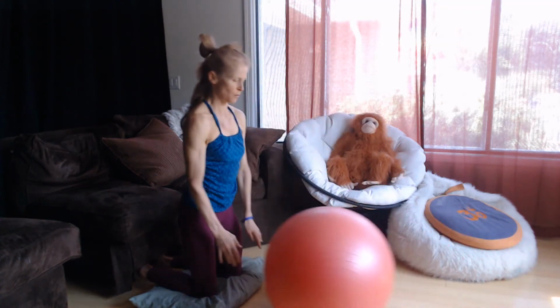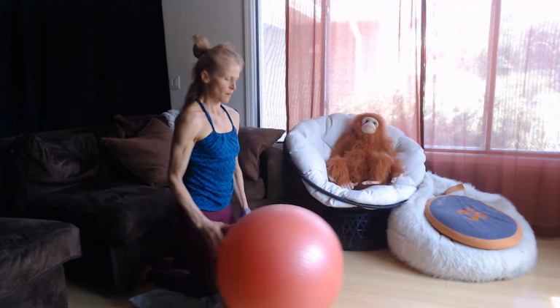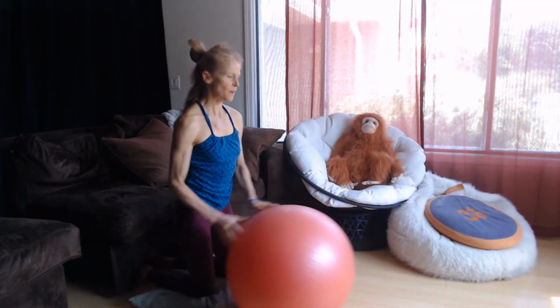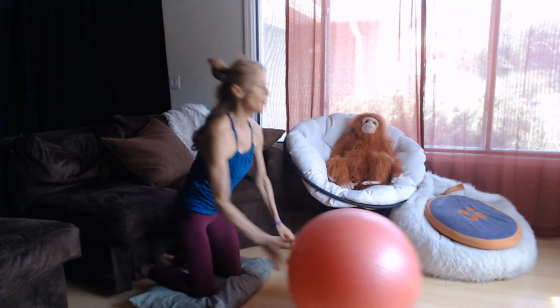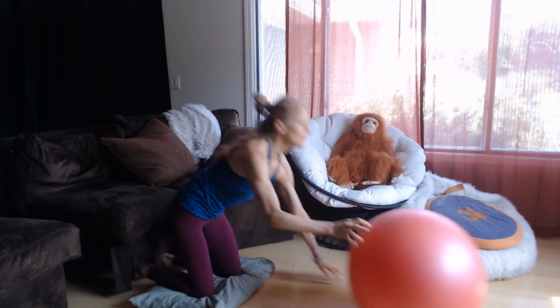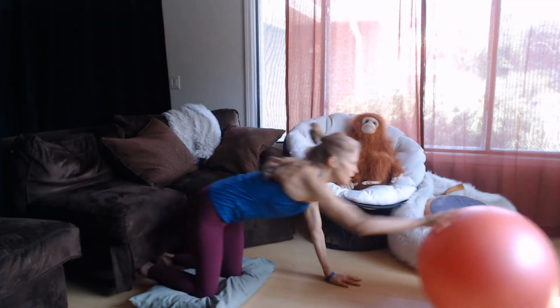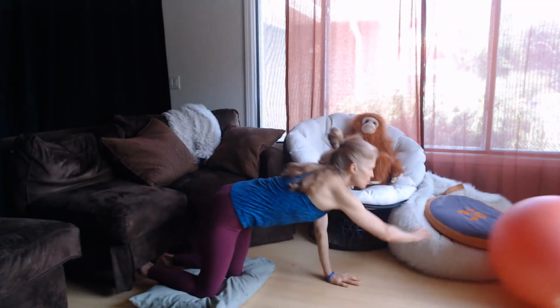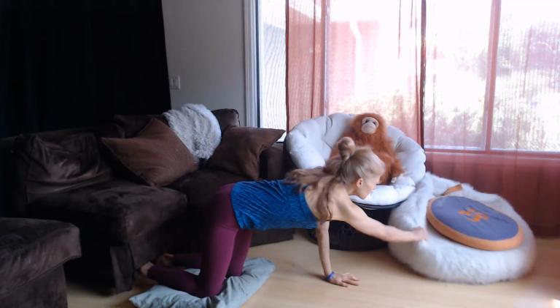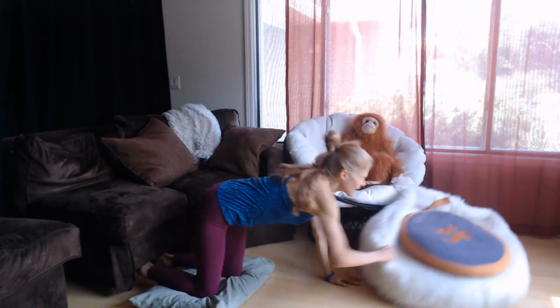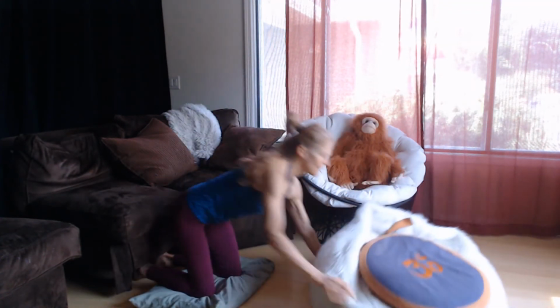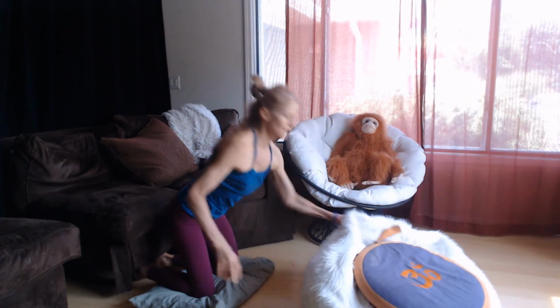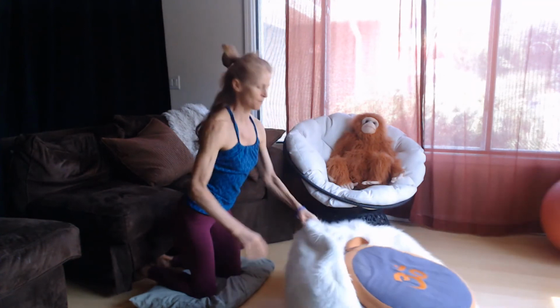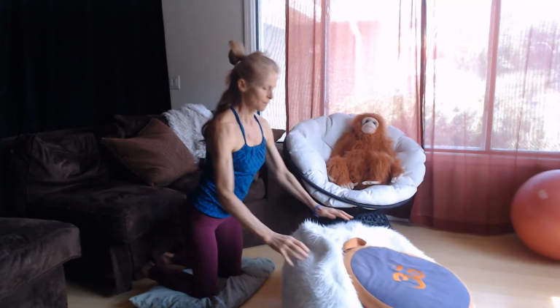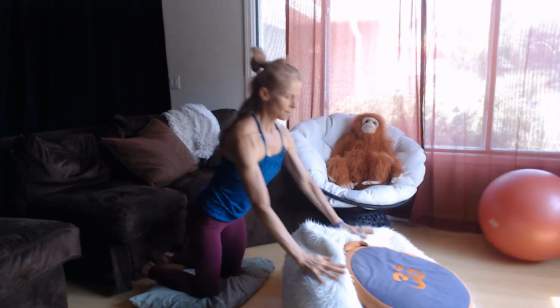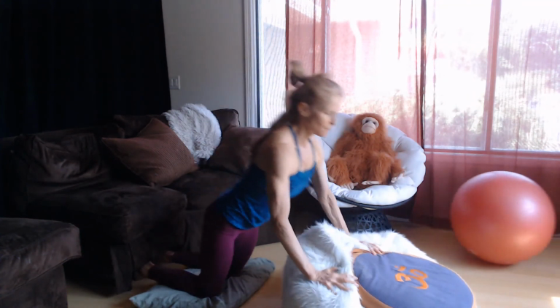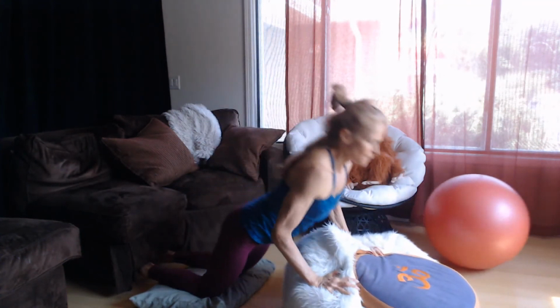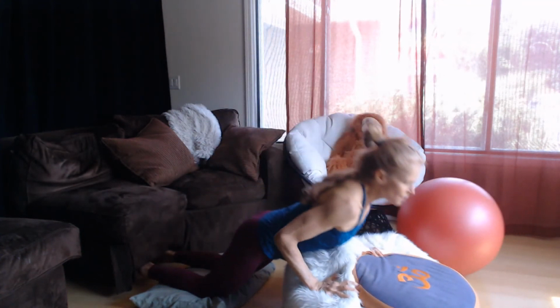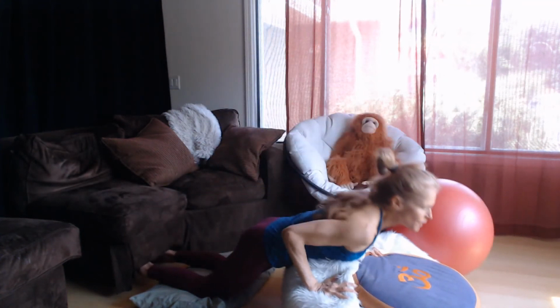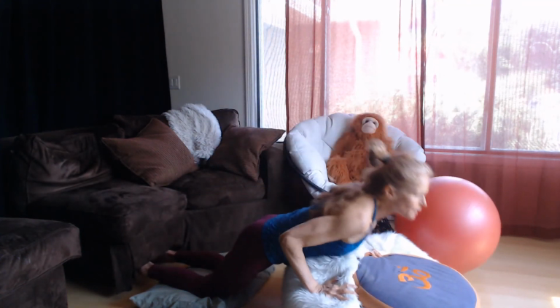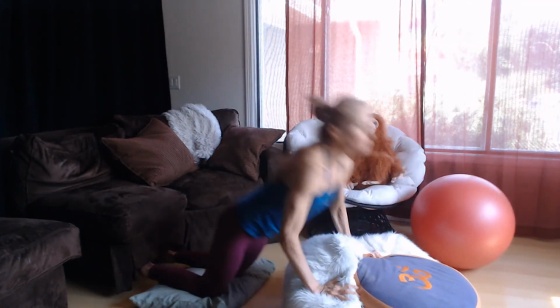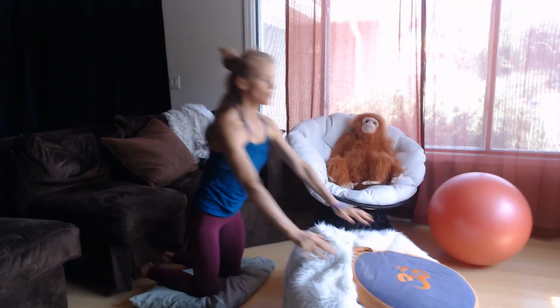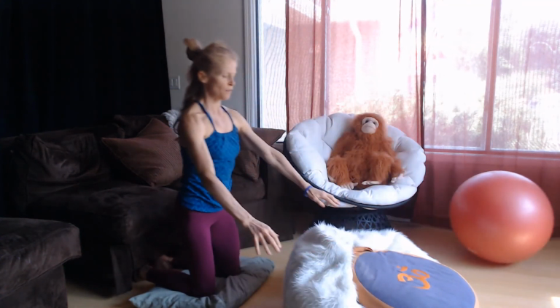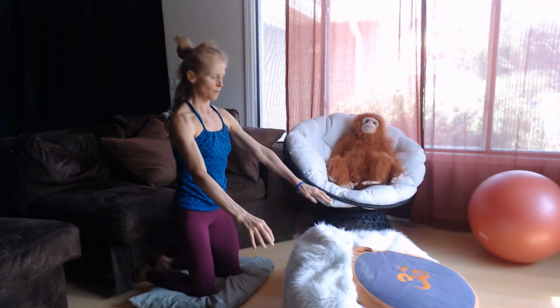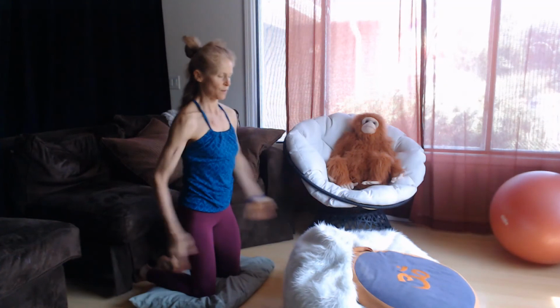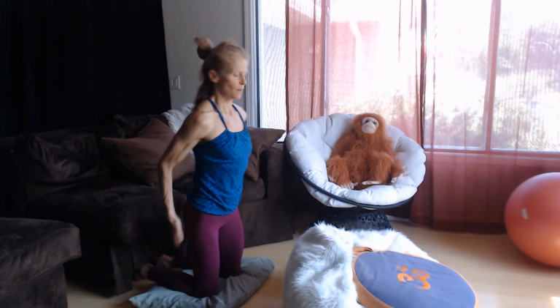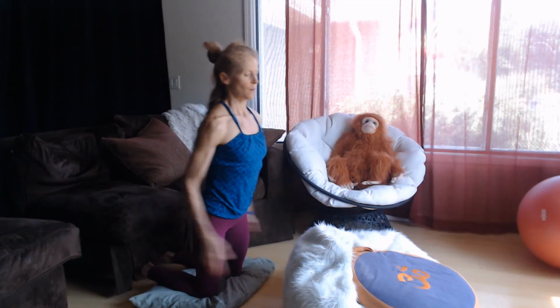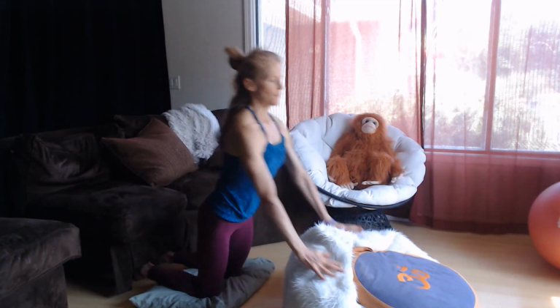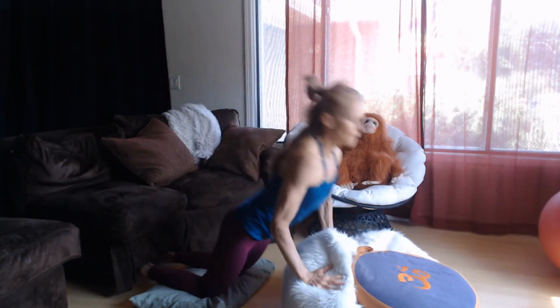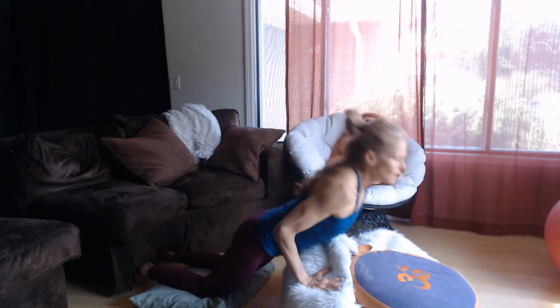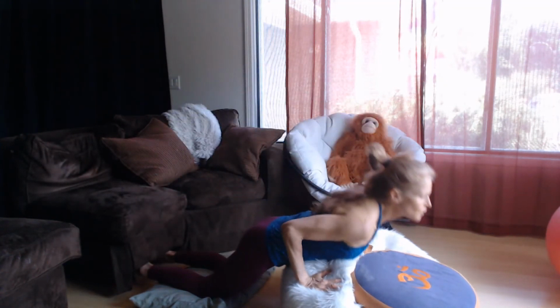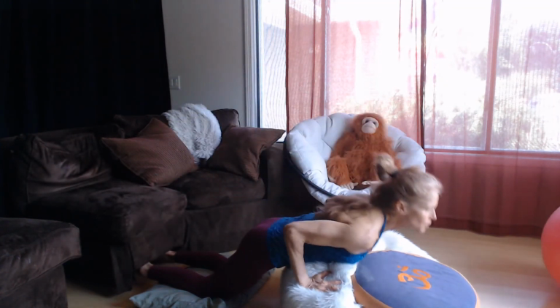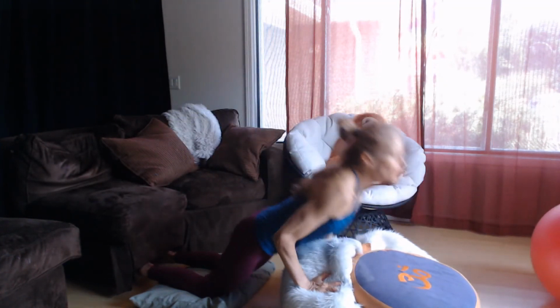If you don't have a ball, you can use something like this — go down into it and push off. Down, push off.